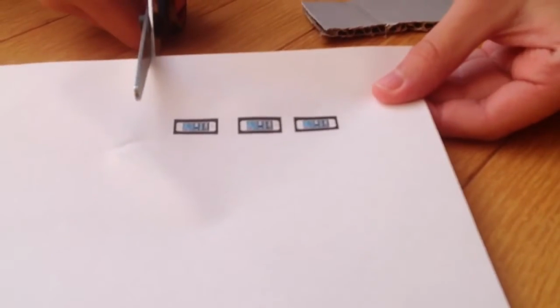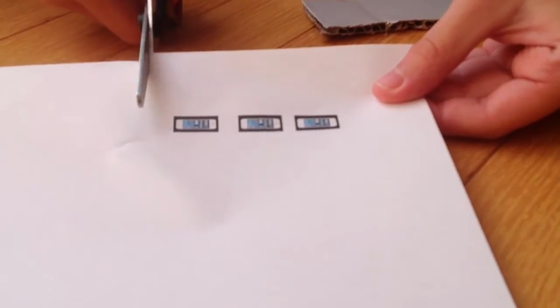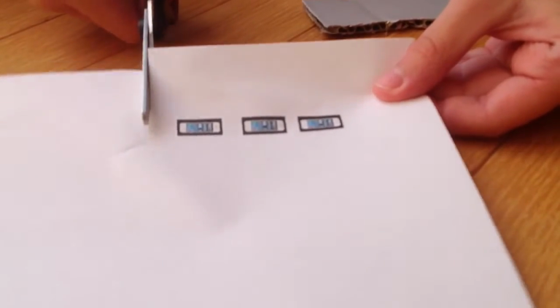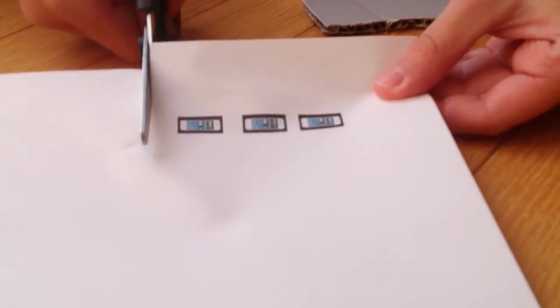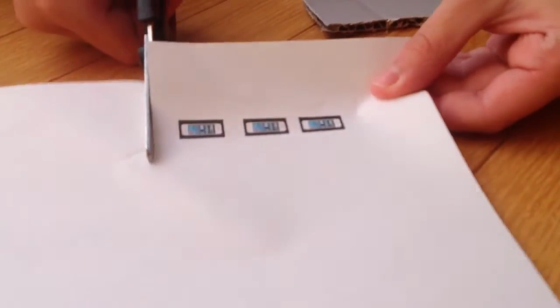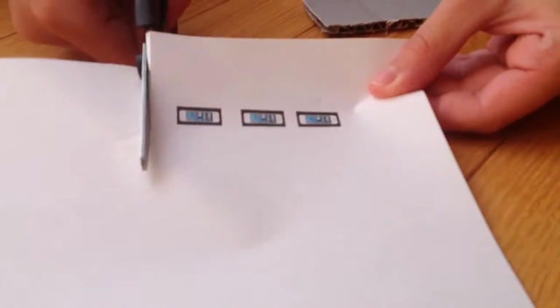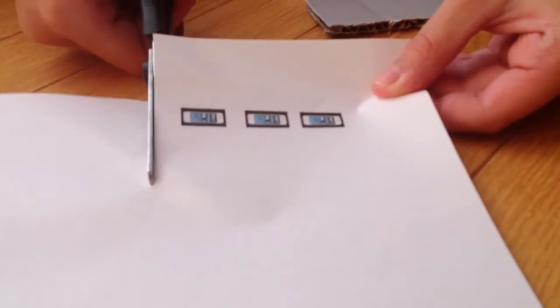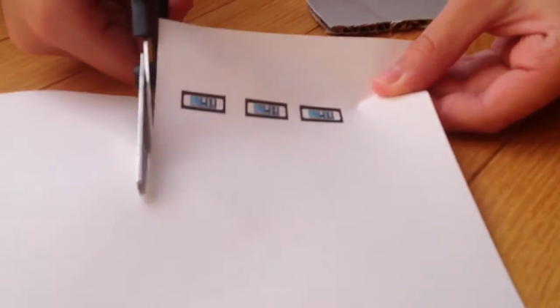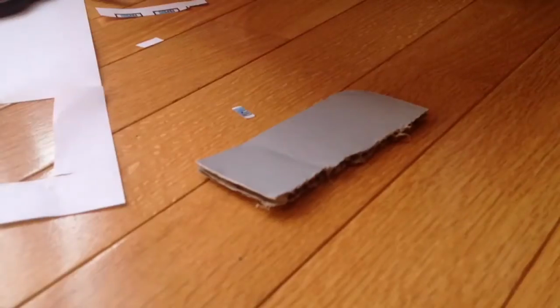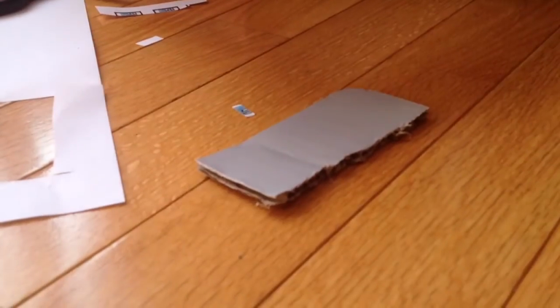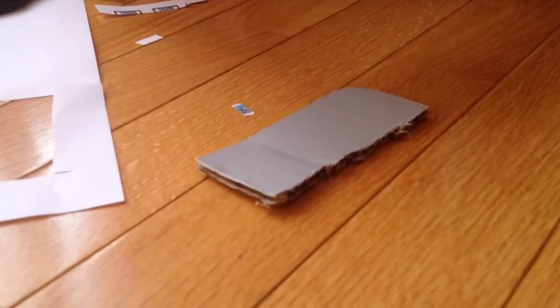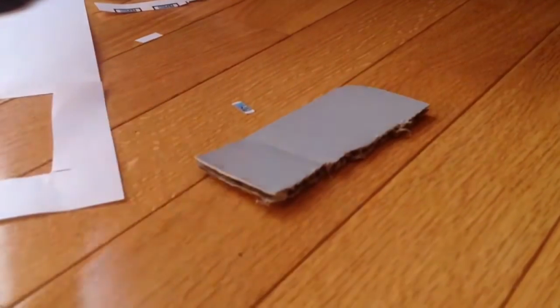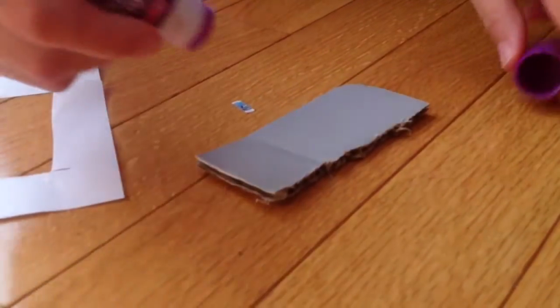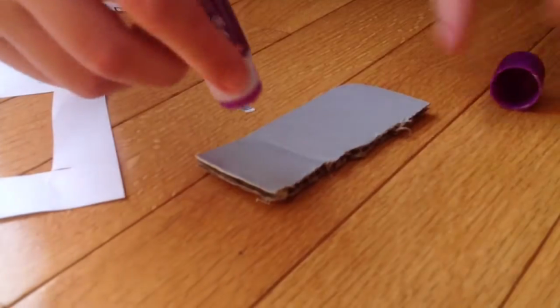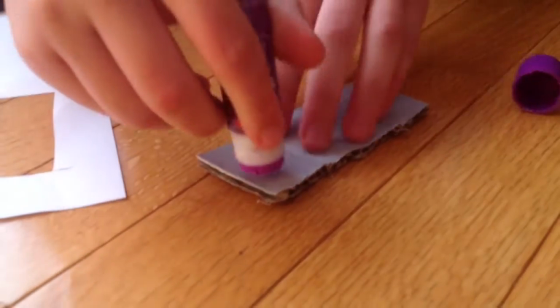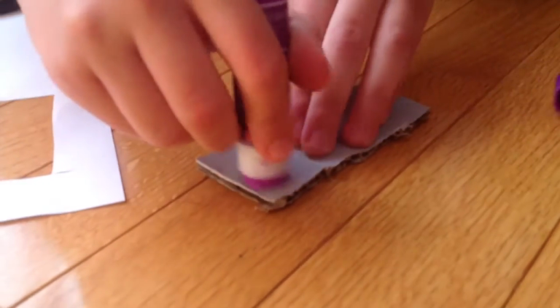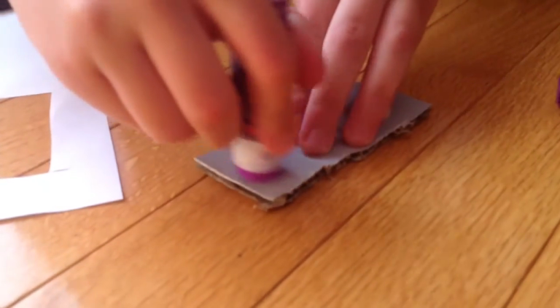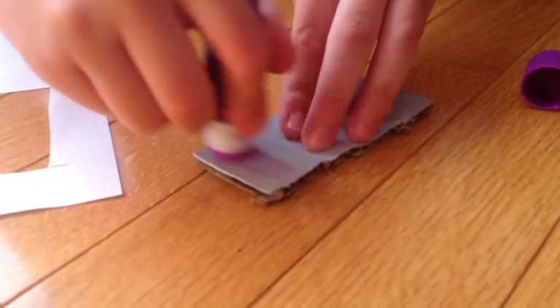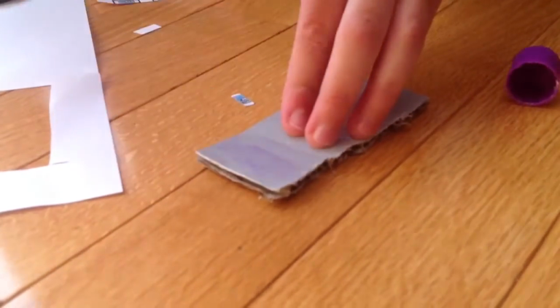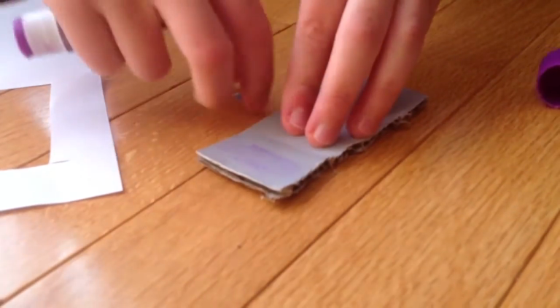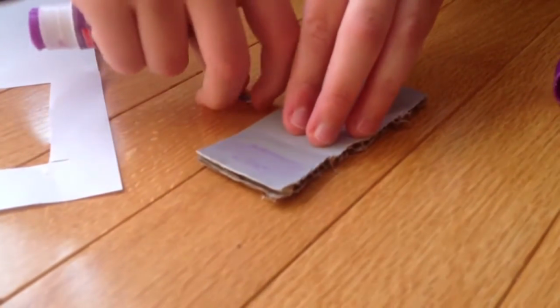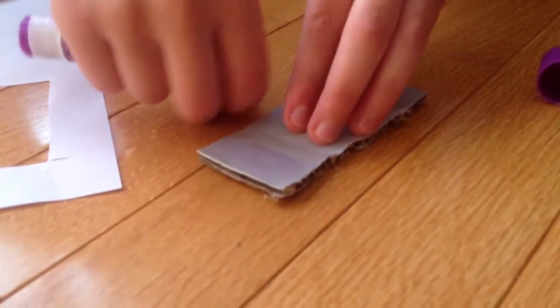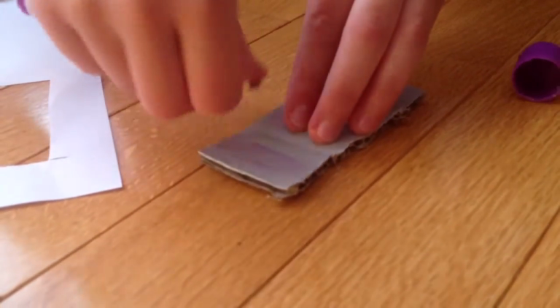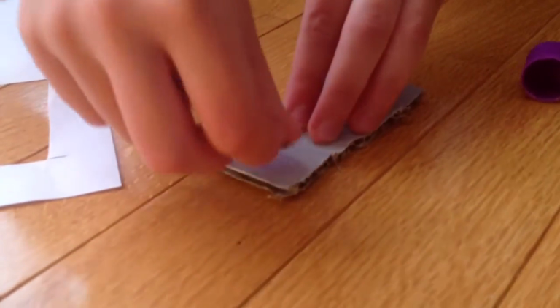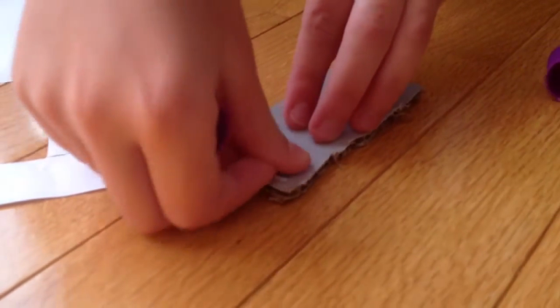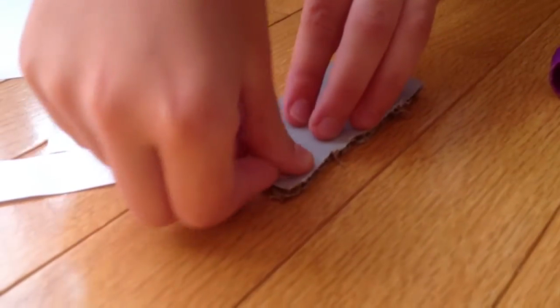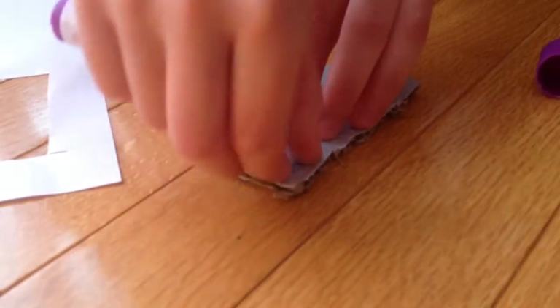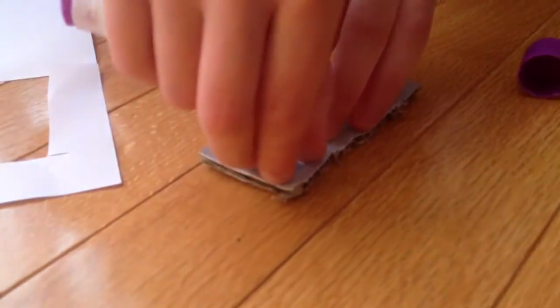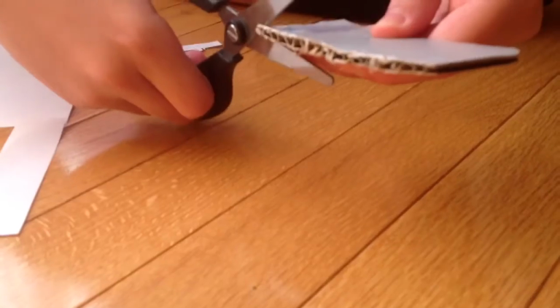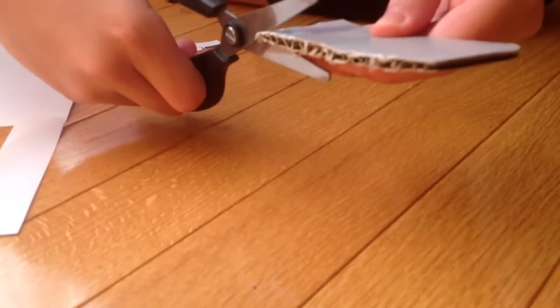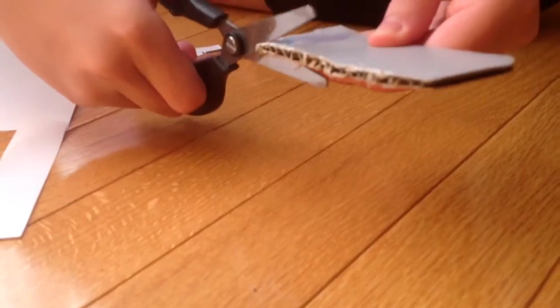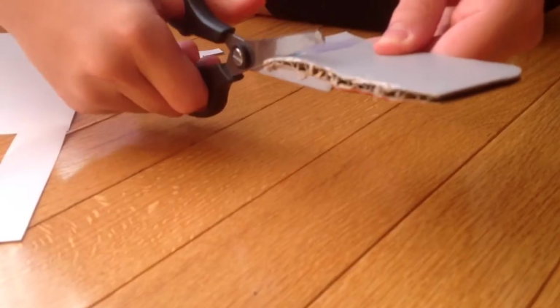Once you've printed them out, you're ready to cut them out. You can glue them onto the cardboard, and then you cut them out.